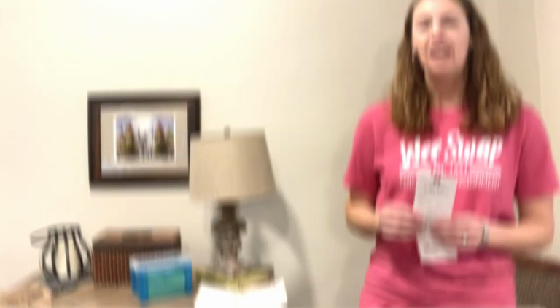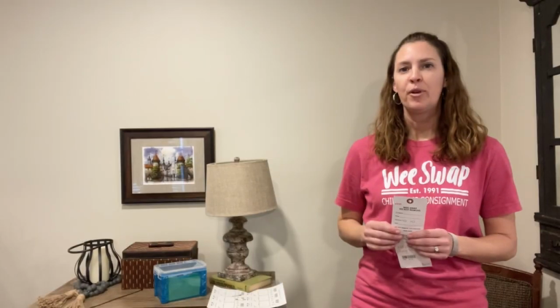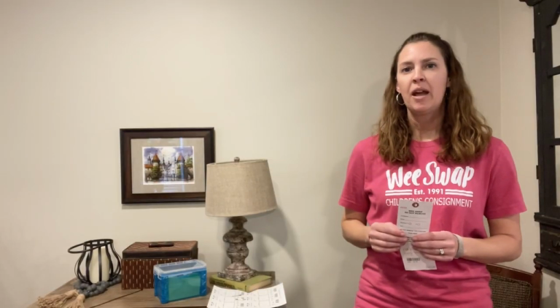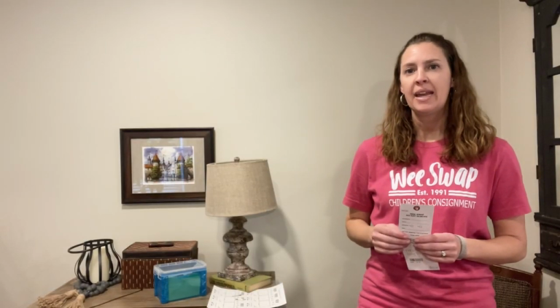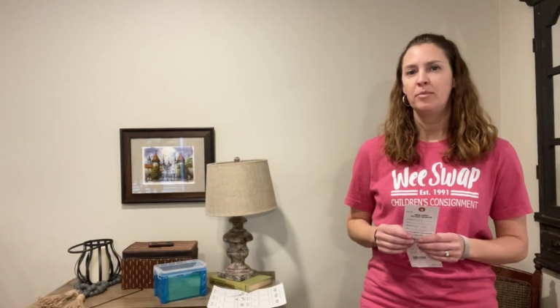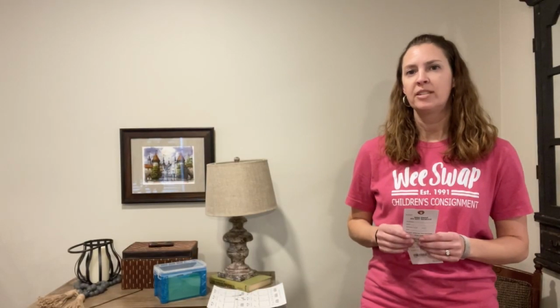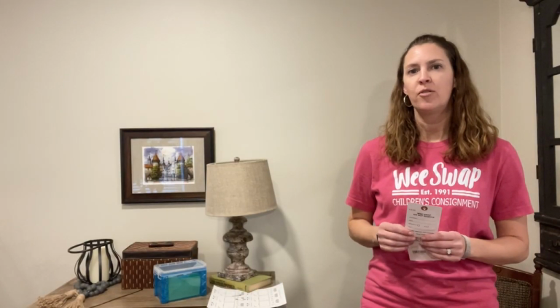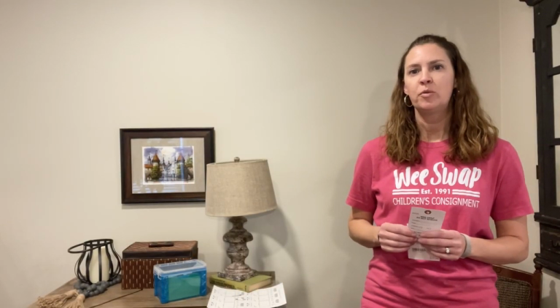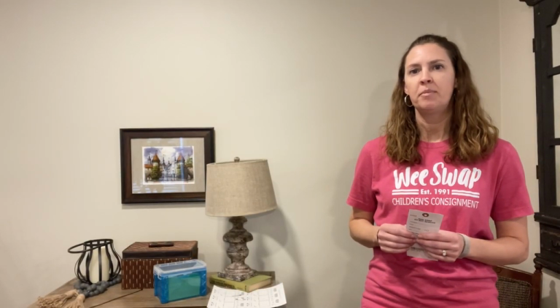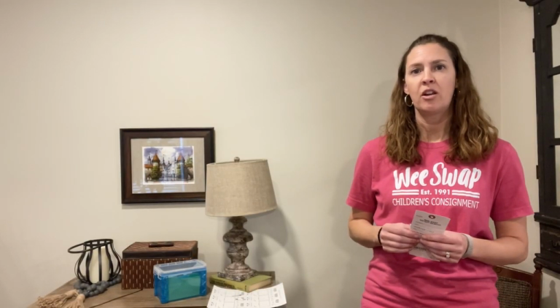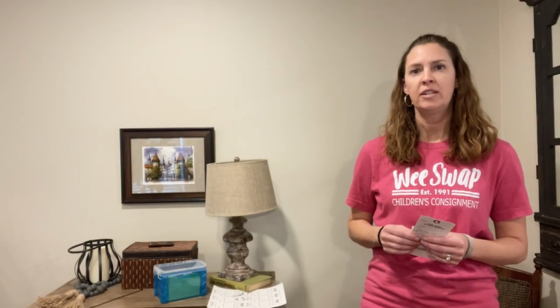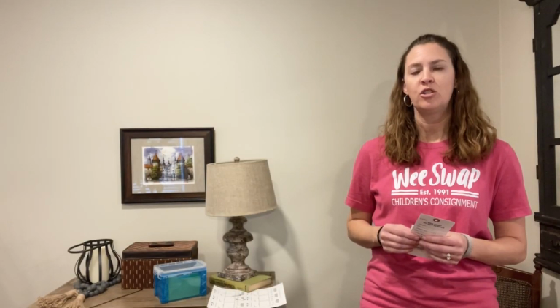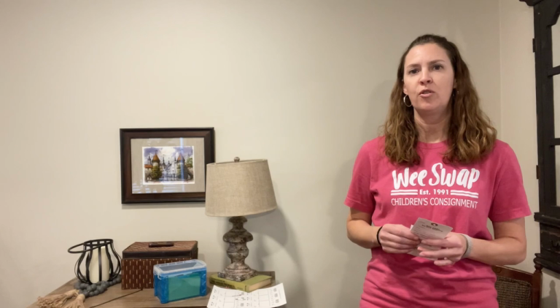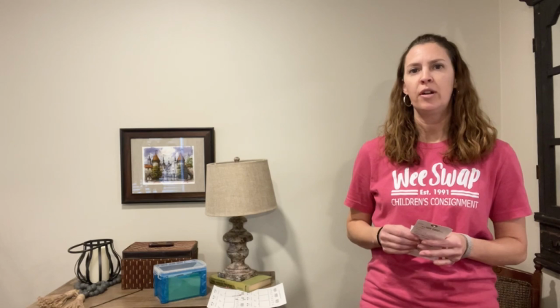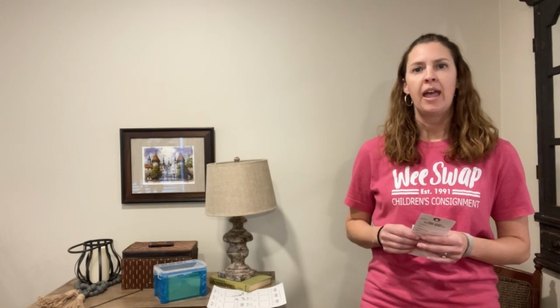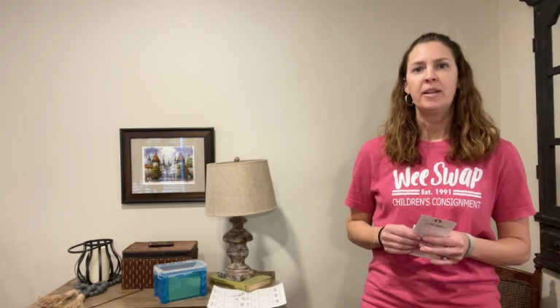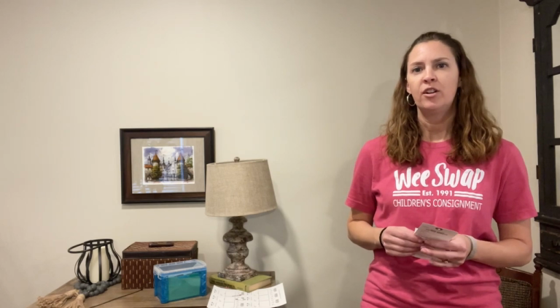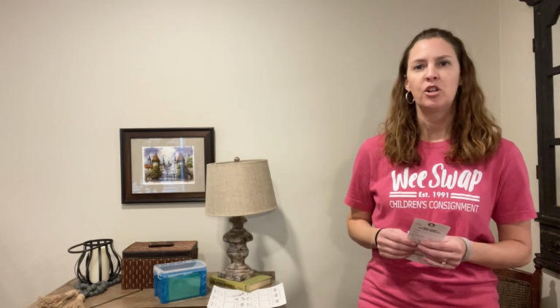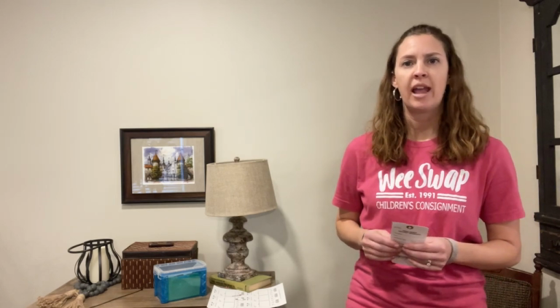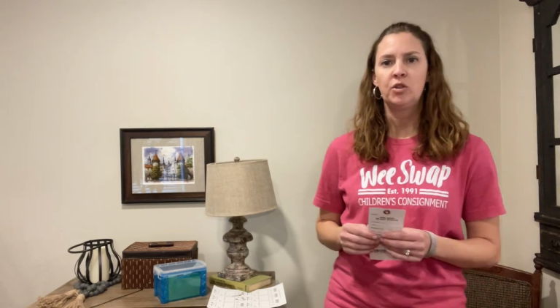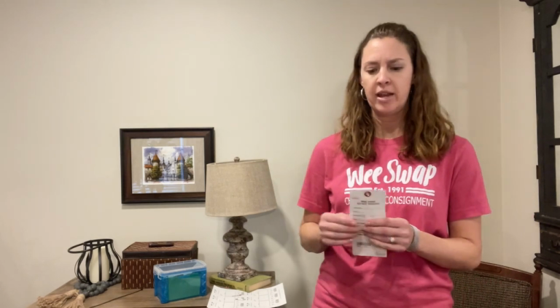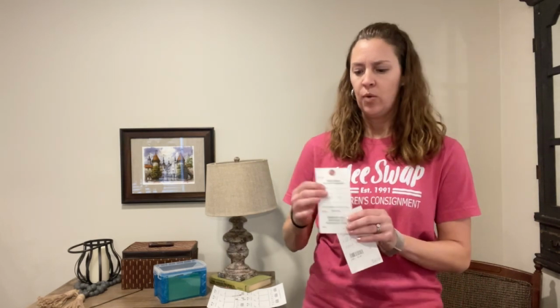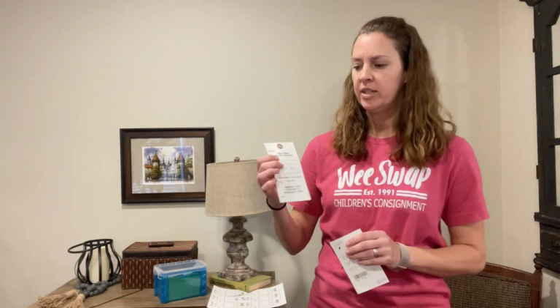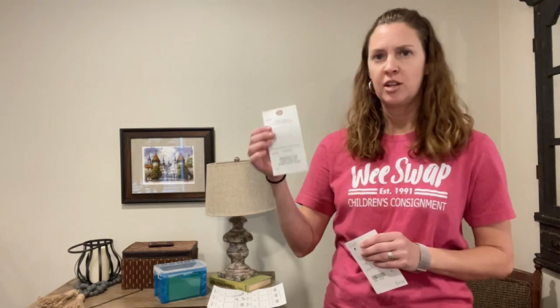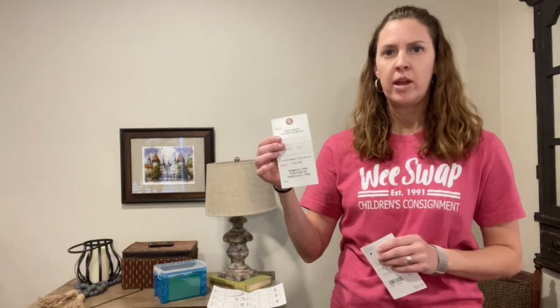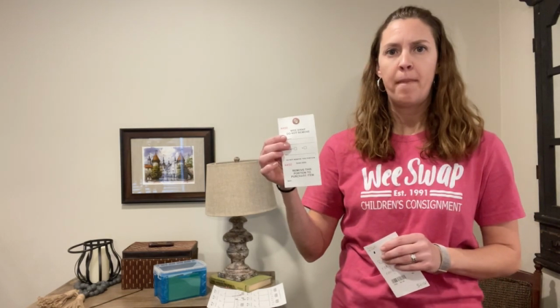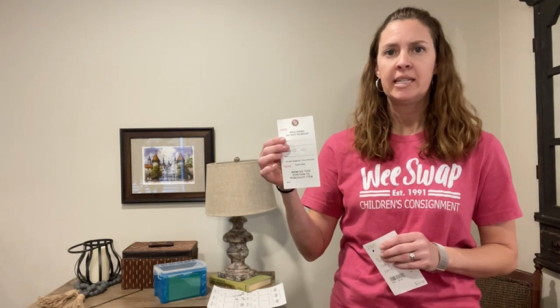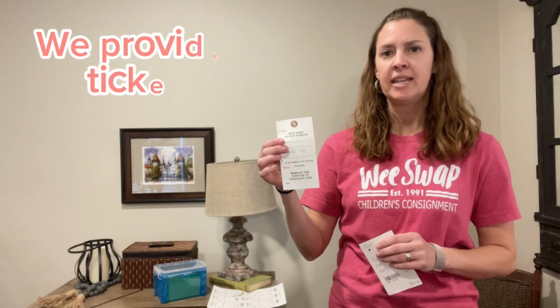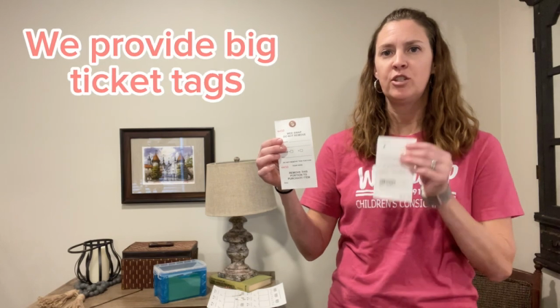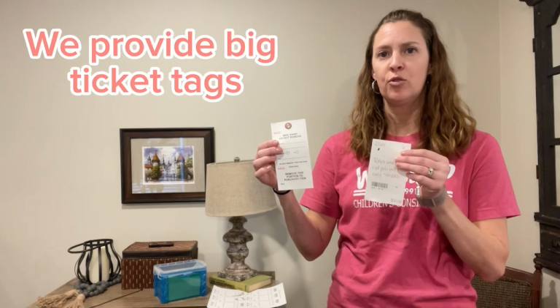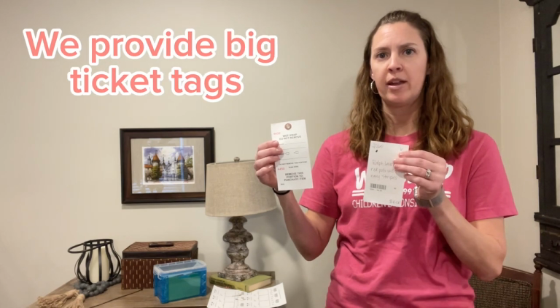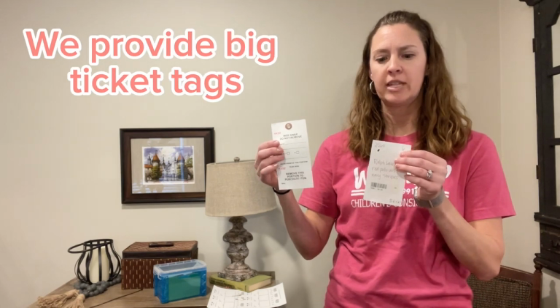If you're bringing a big item to our sale — something like a car seat, a stroller, a piece of furniture, or a heavy toy — we're going to attach what we call a big ticket tag to your regular tag.